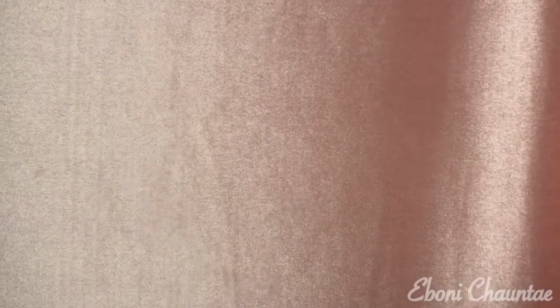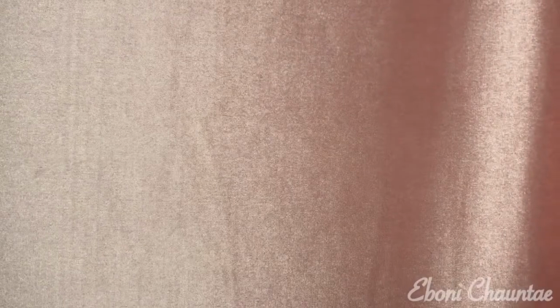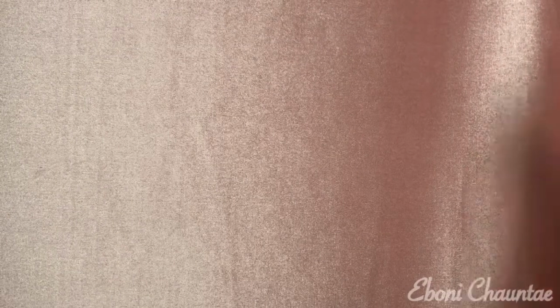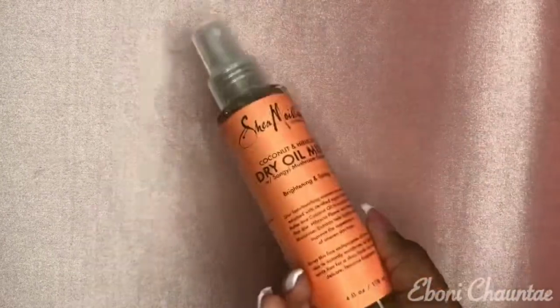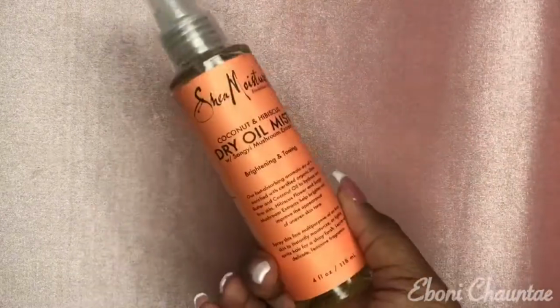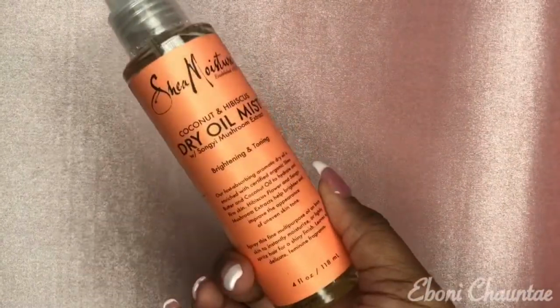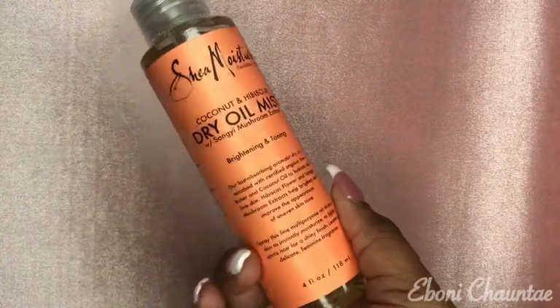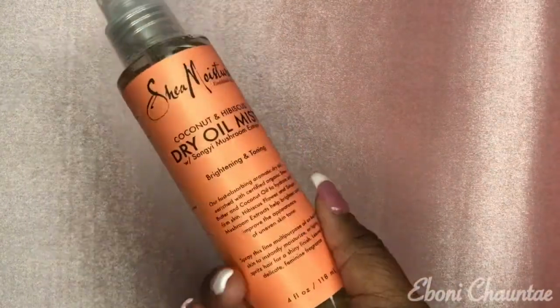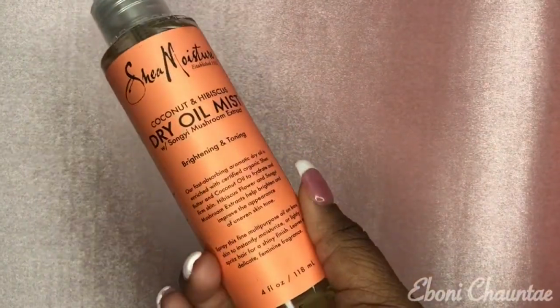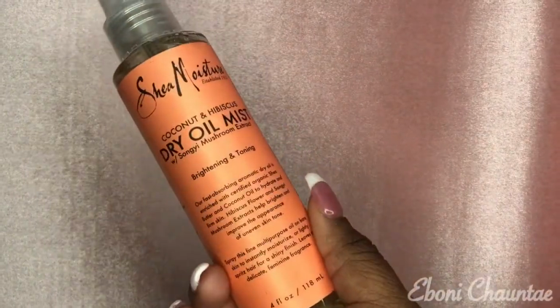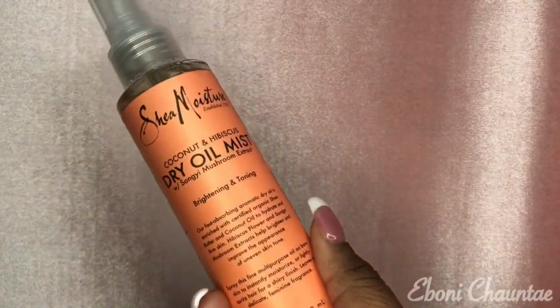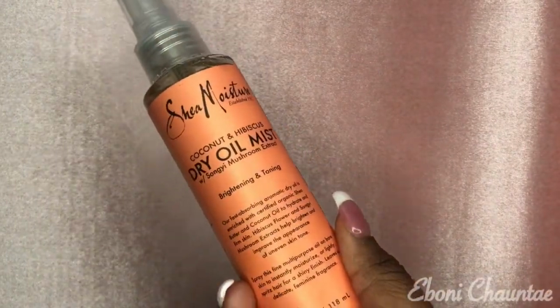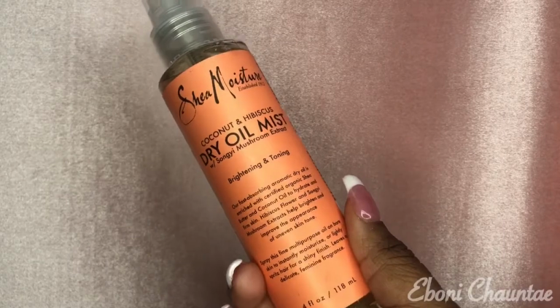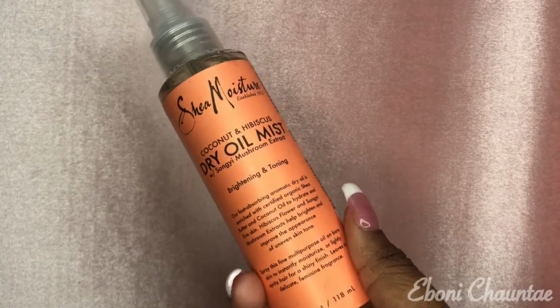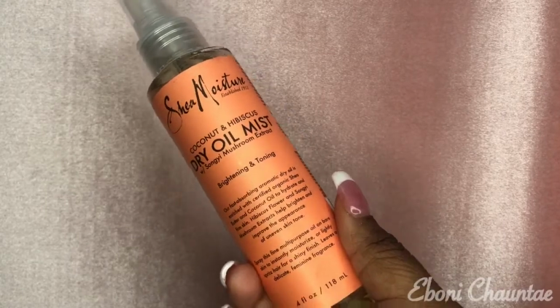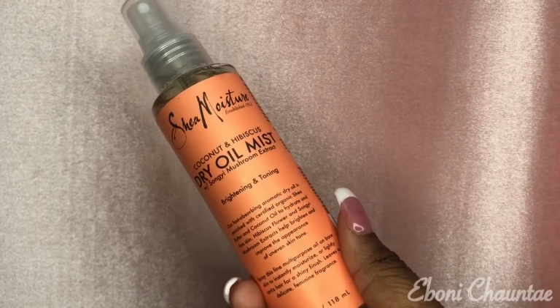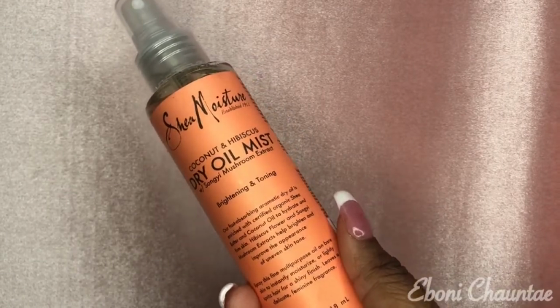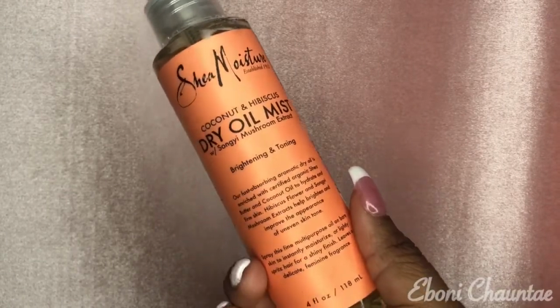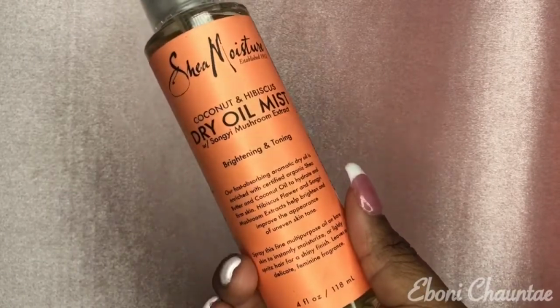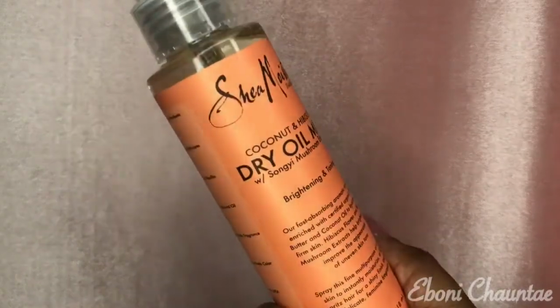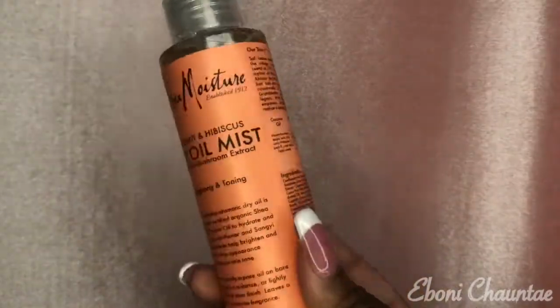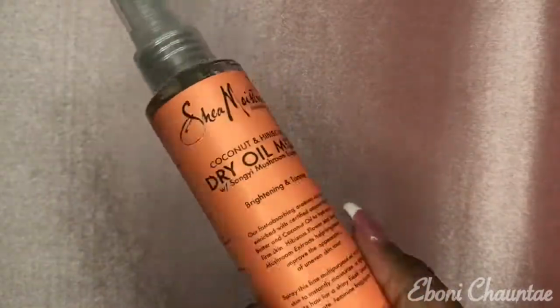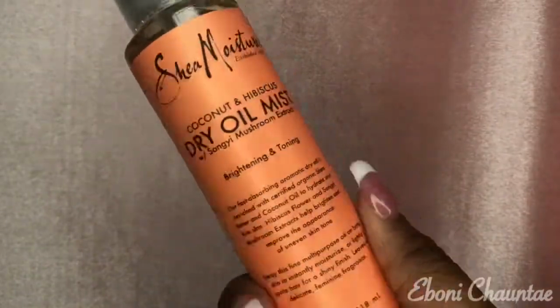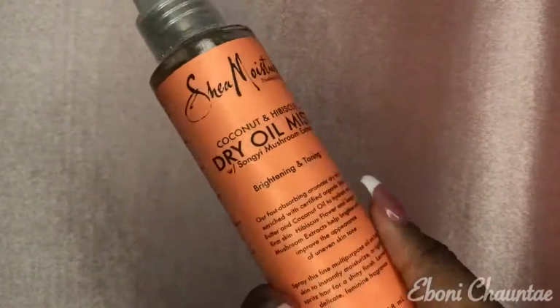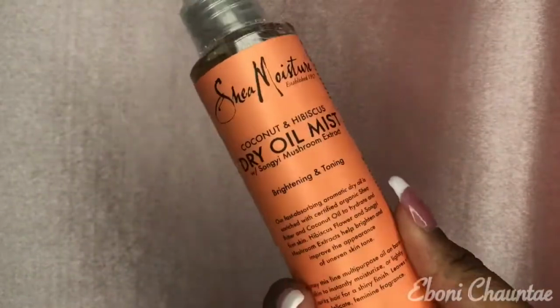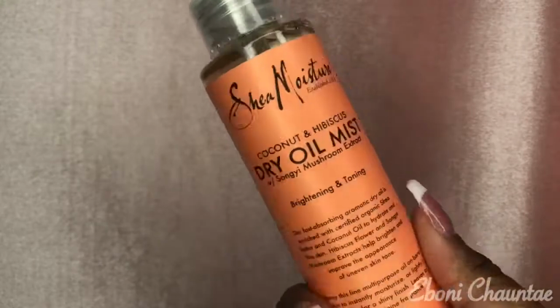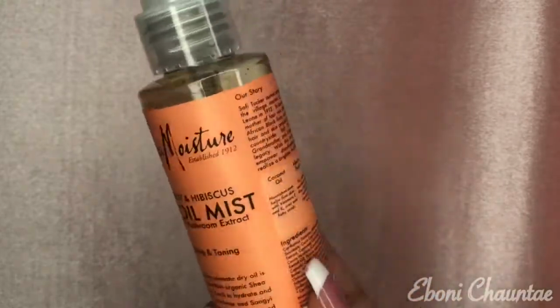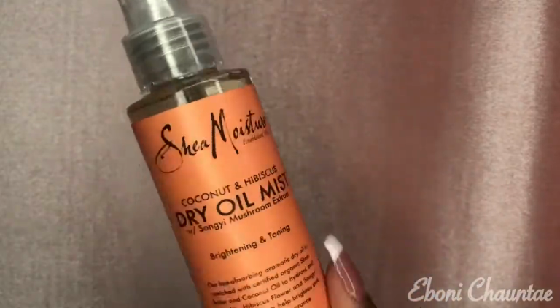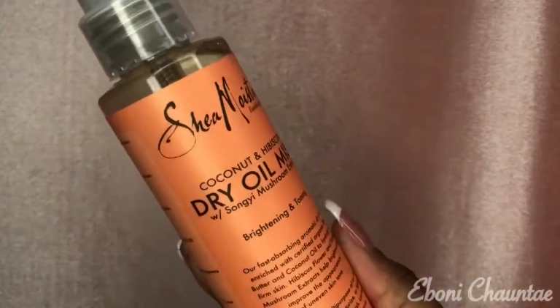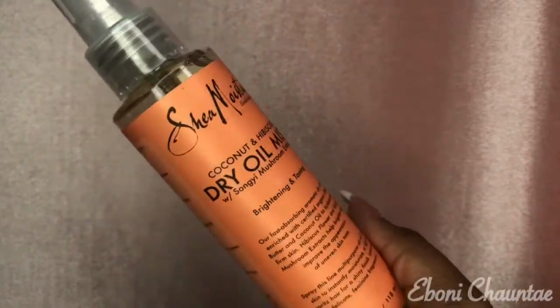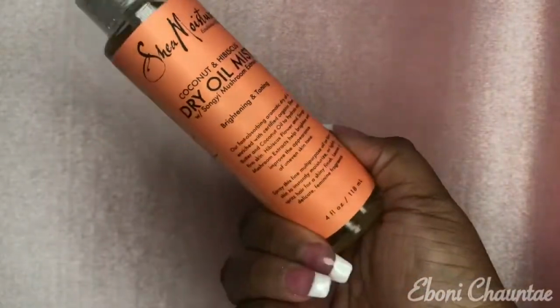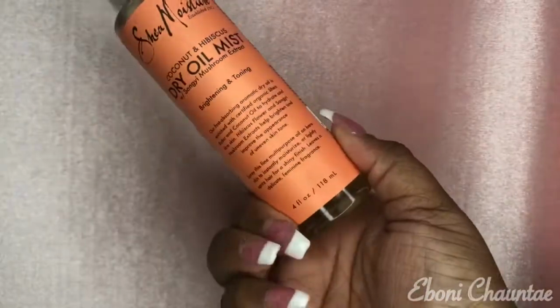The next thing I got is another face mist — it's a dry oil mist in the scent Coconut and Hibiscus. It's for brightening and toning, so I'll be using this after I do my face routine in the morning and at night.